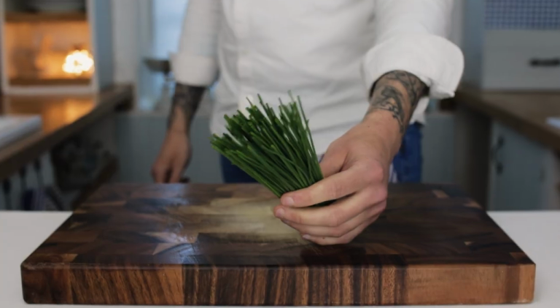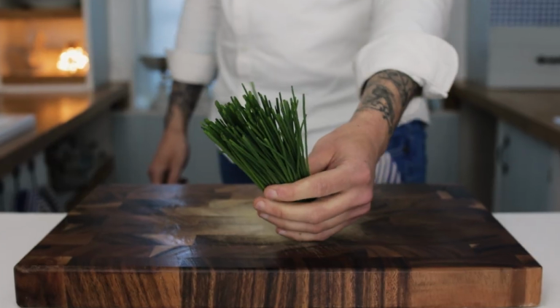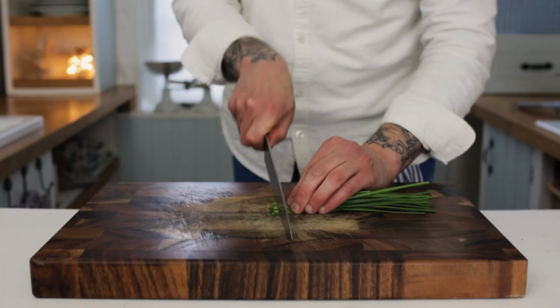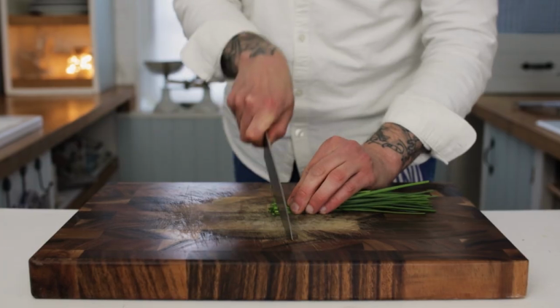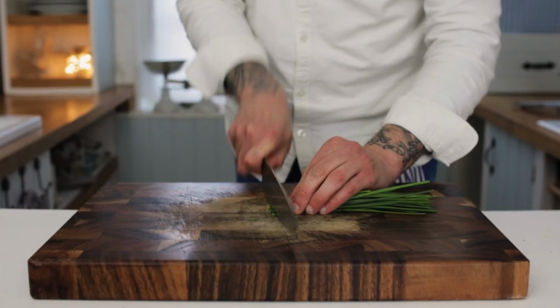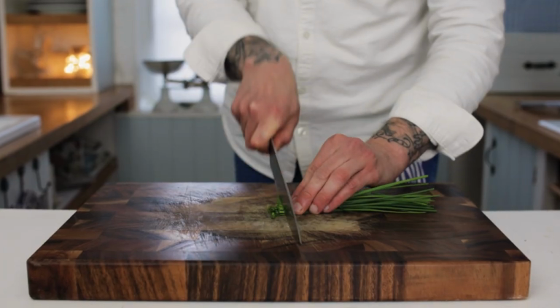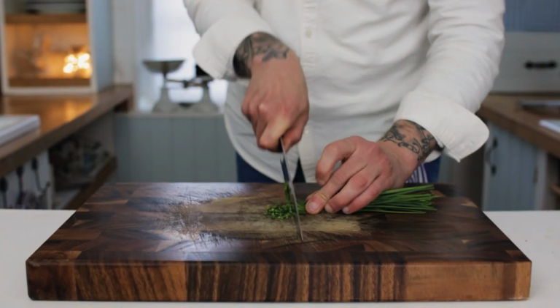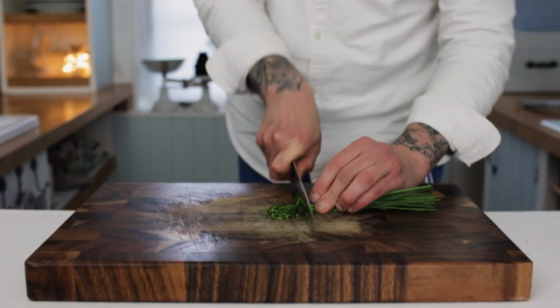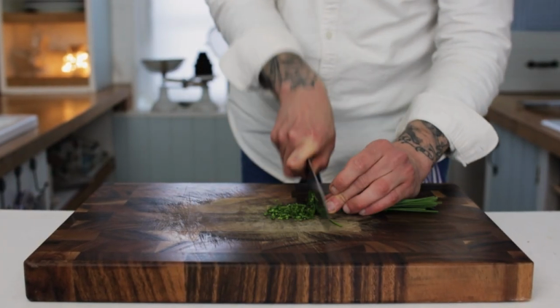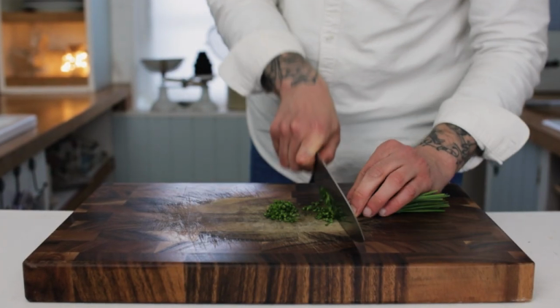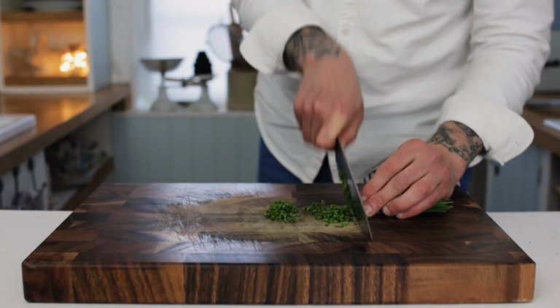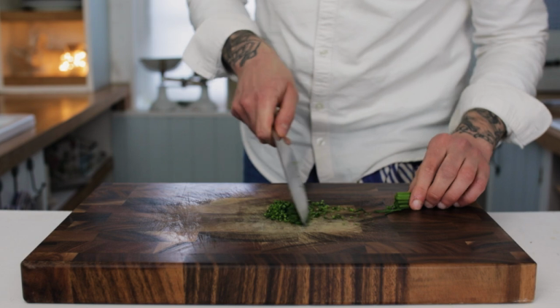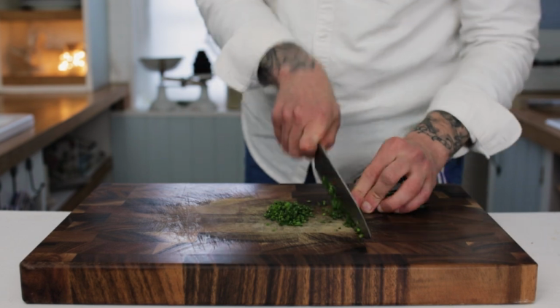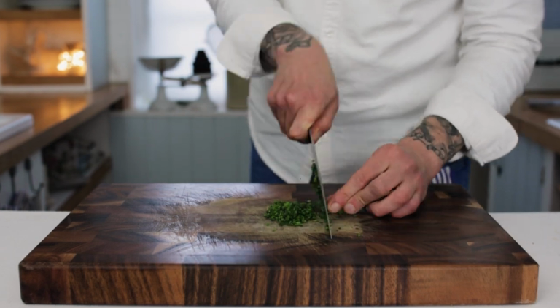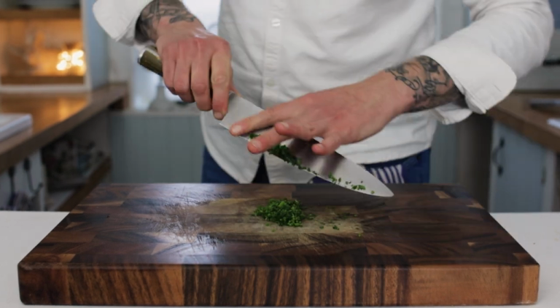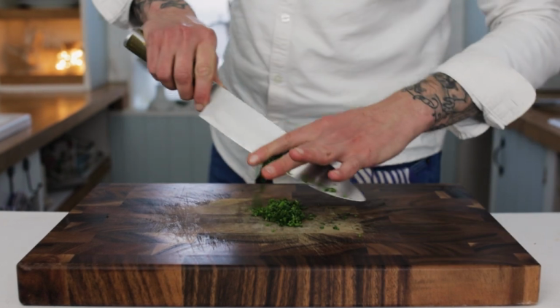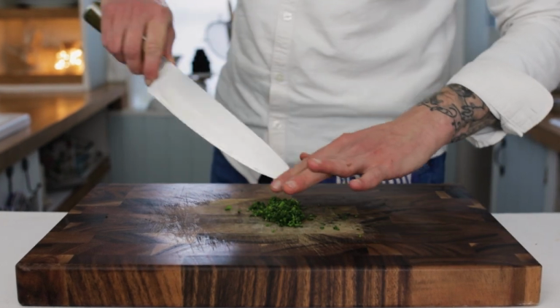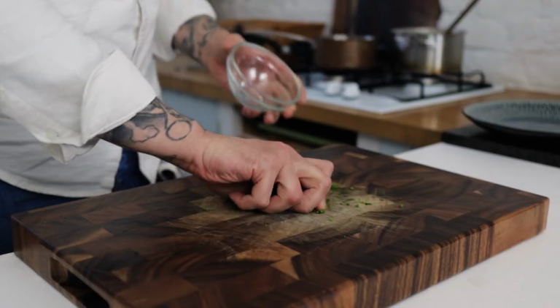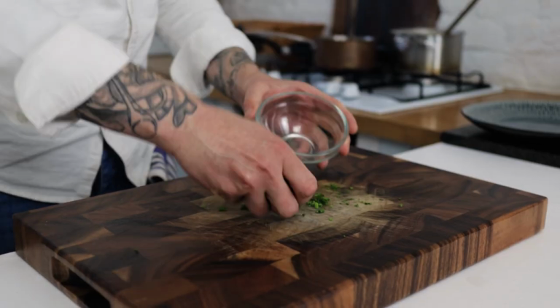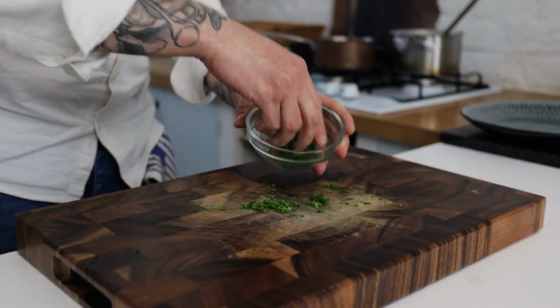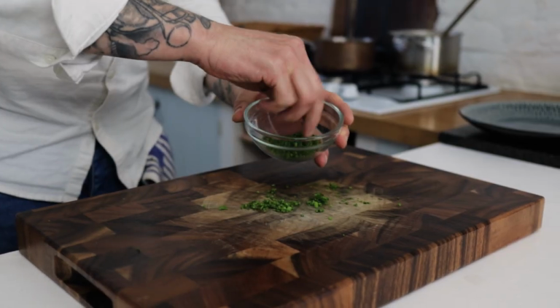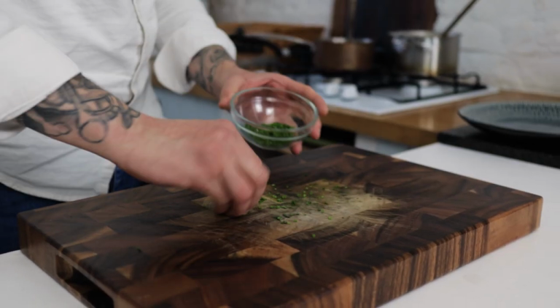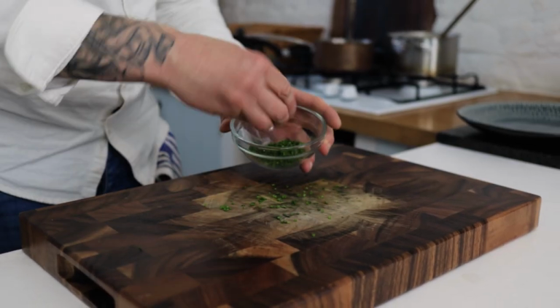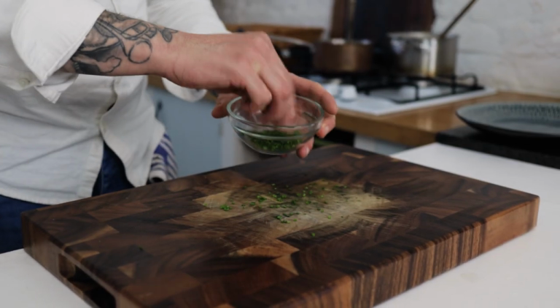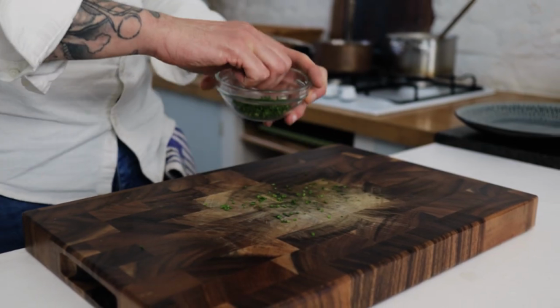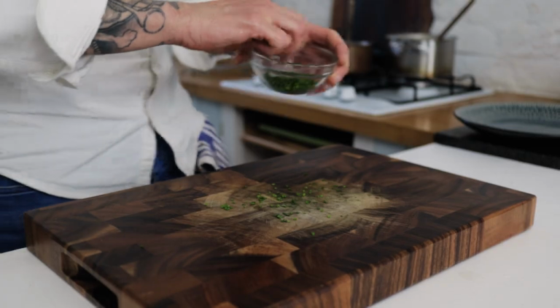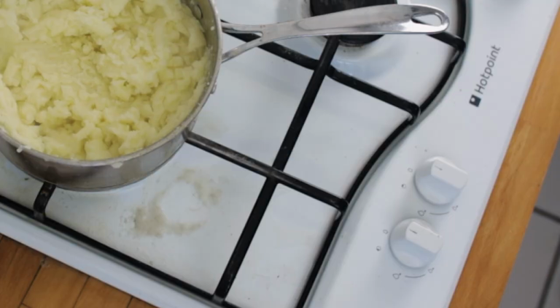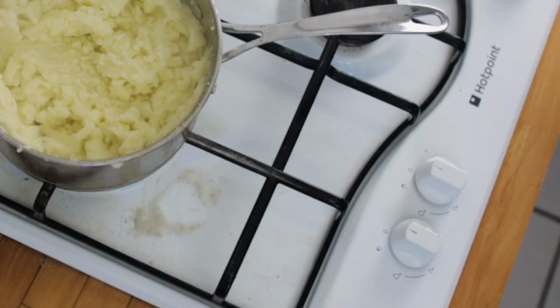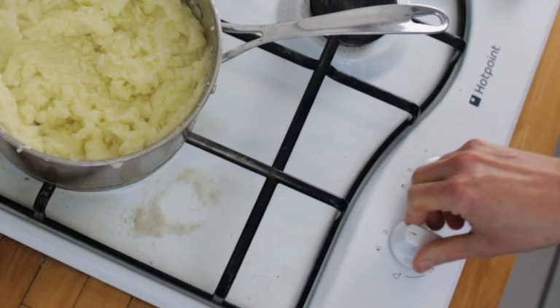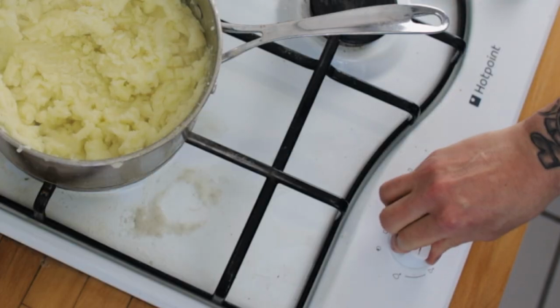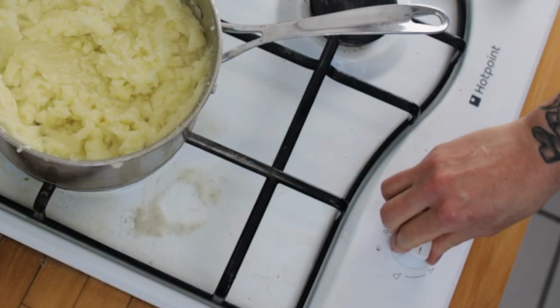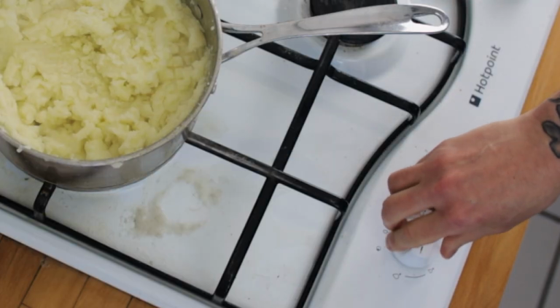While you've got a few minutes, prepare some chives. Take a small handful of chives and dice them up really nice and fine, then stick your chives into a bowl ready to garnish the potatoes.